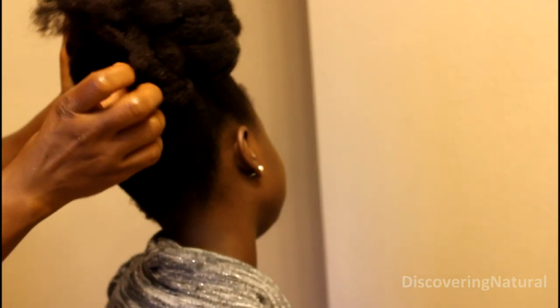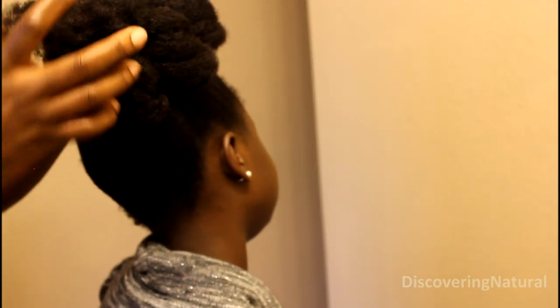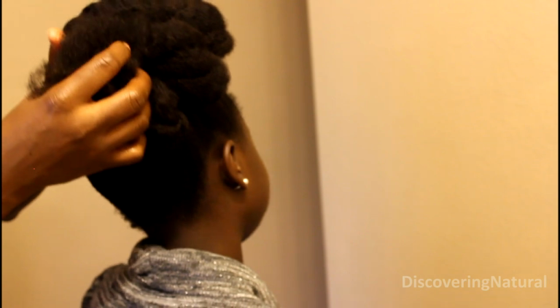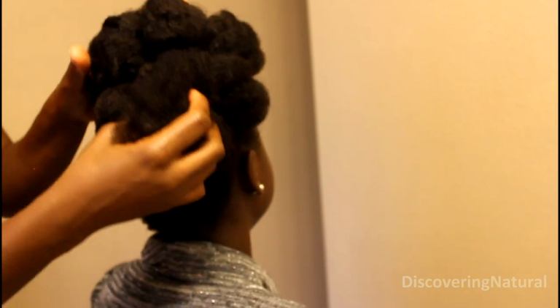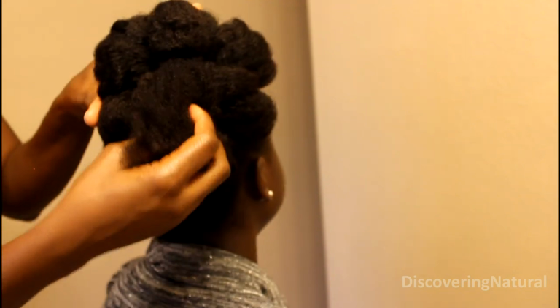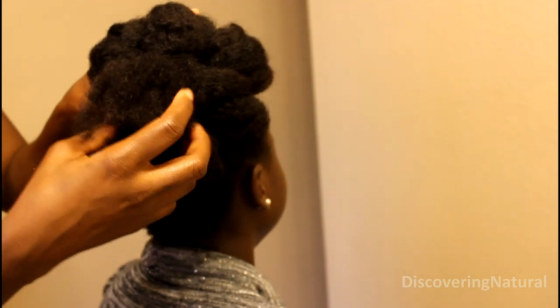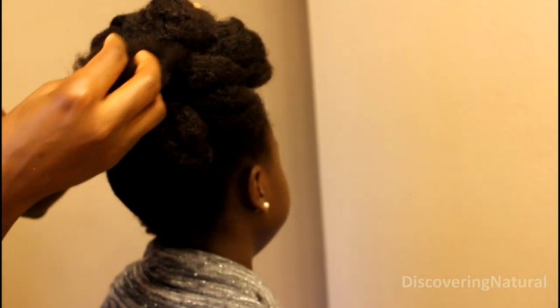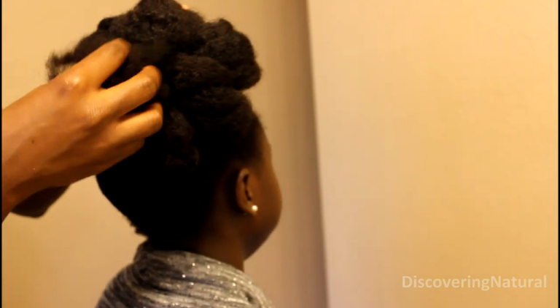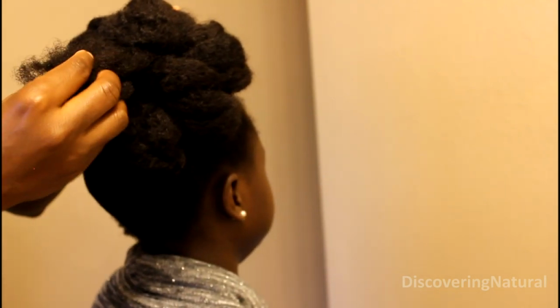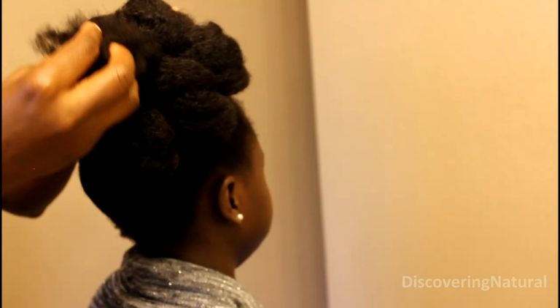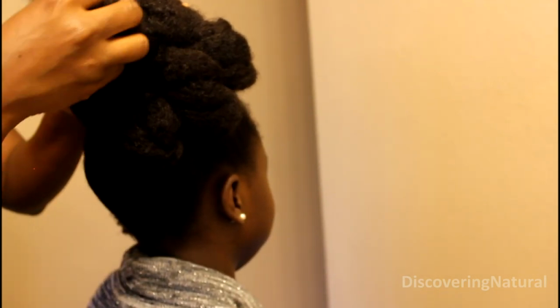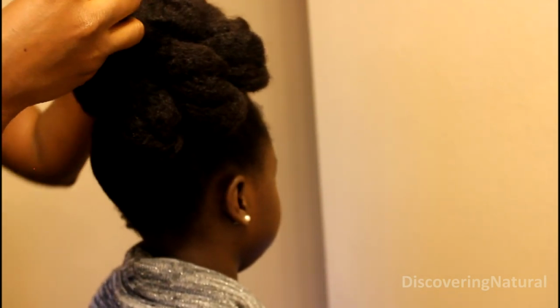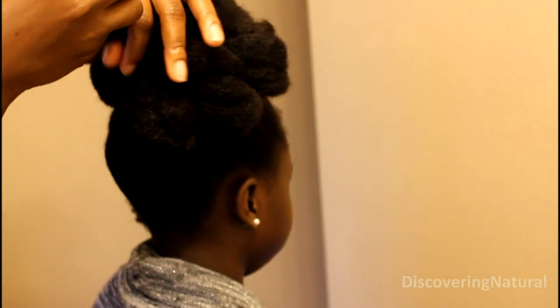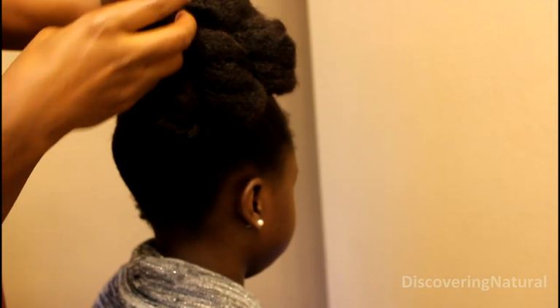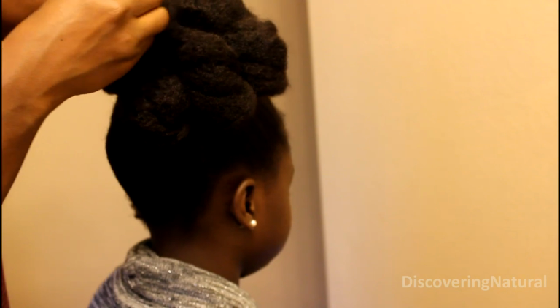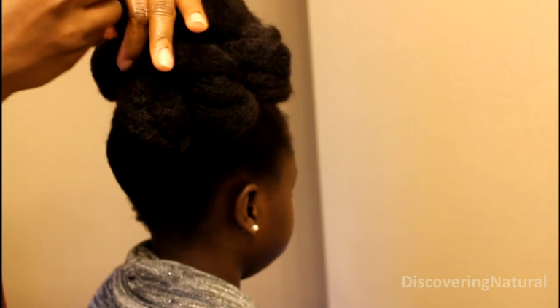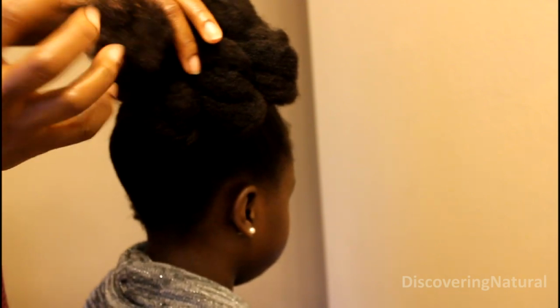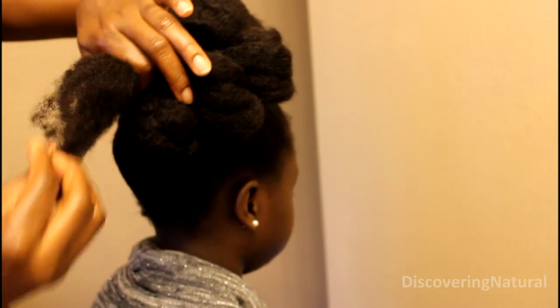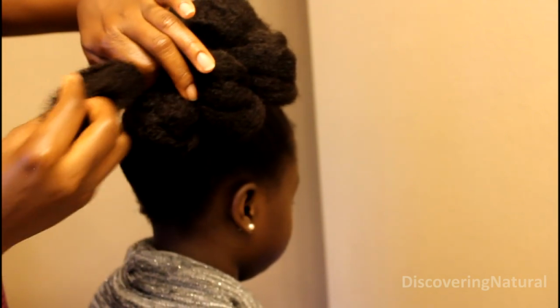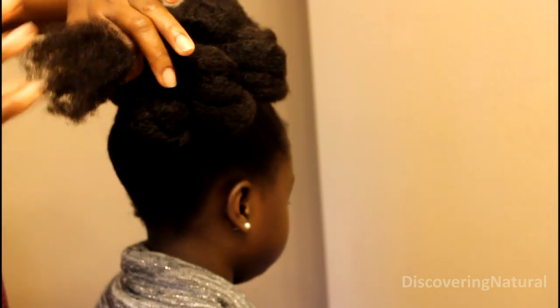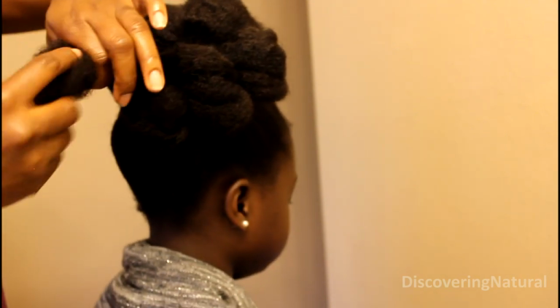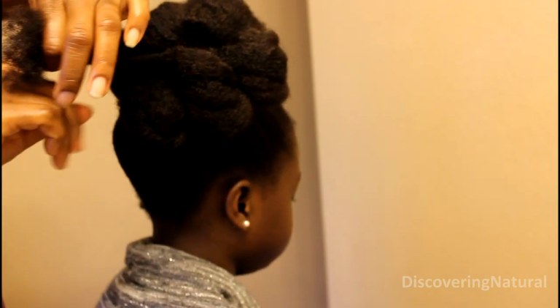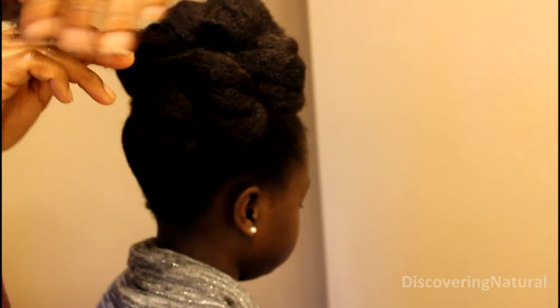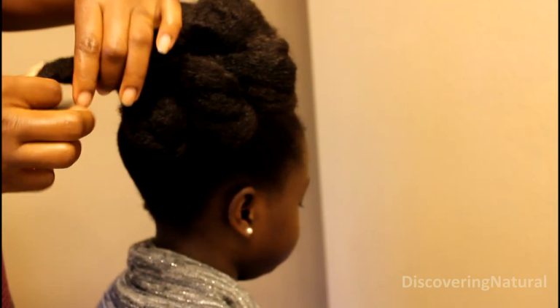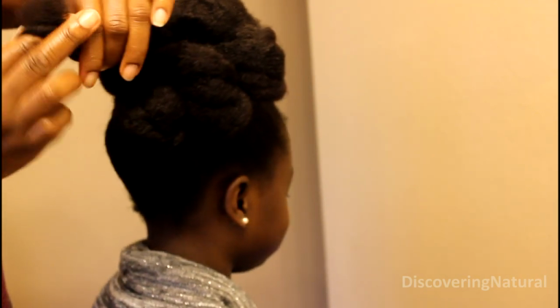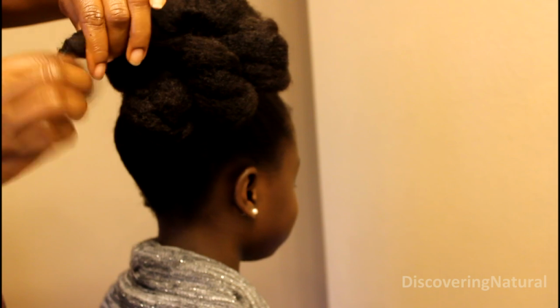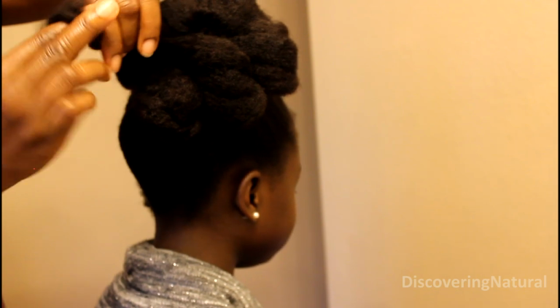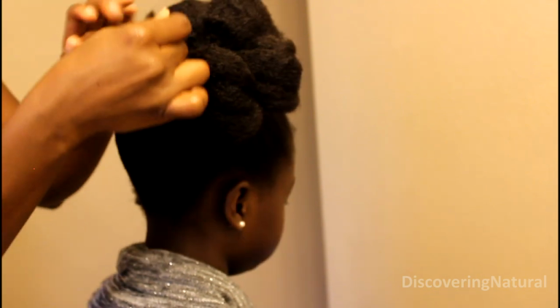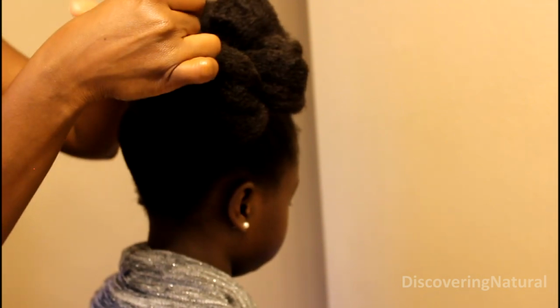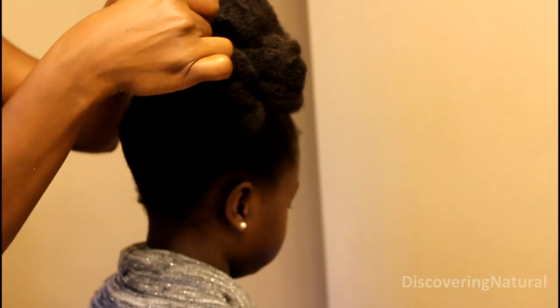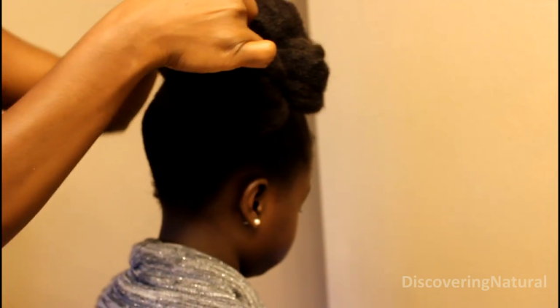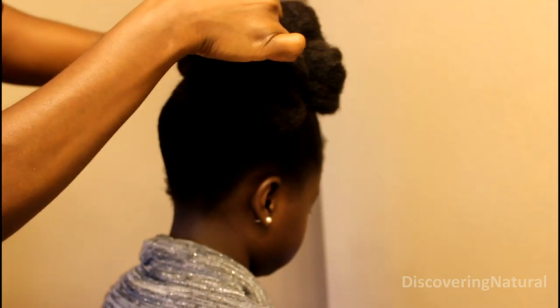What I did was I left a little bit of hair on the middle section, and with that one I'm just going to take it and roll it up the same way. Now I'm going to stick it right in the middle.